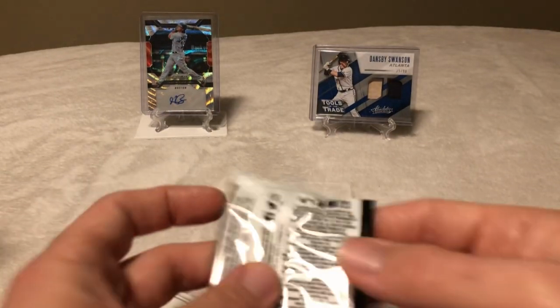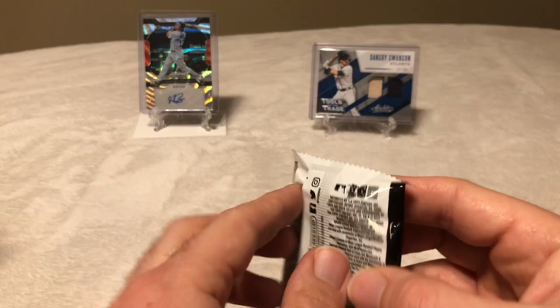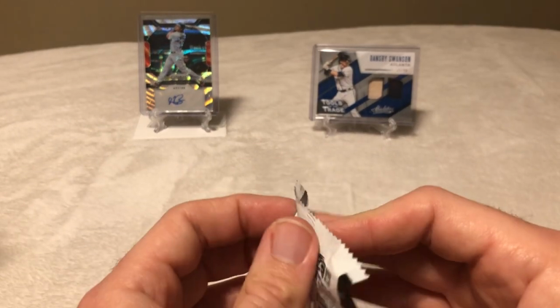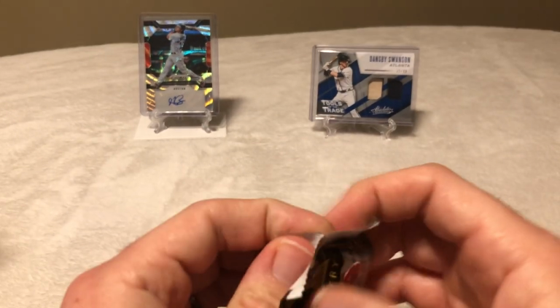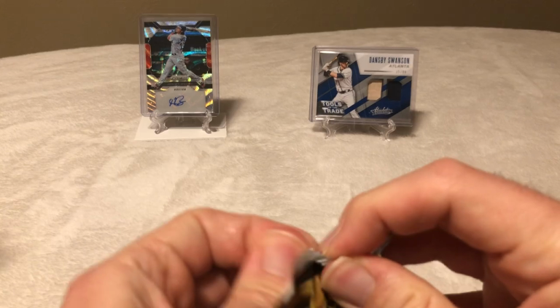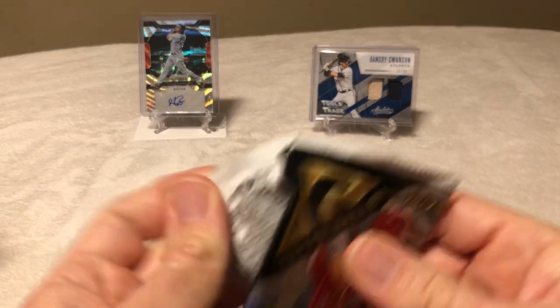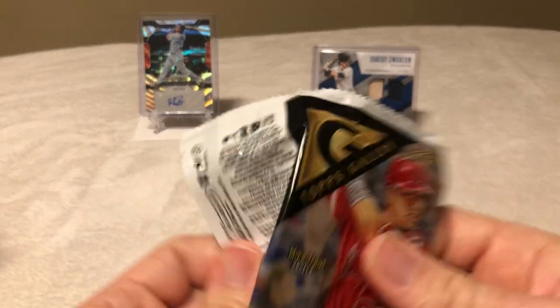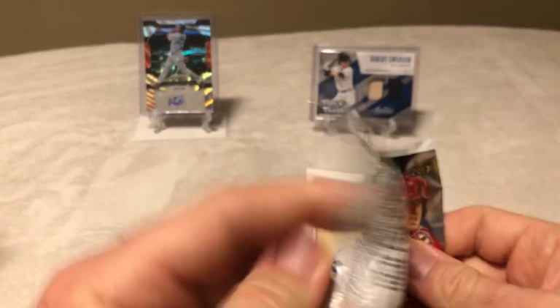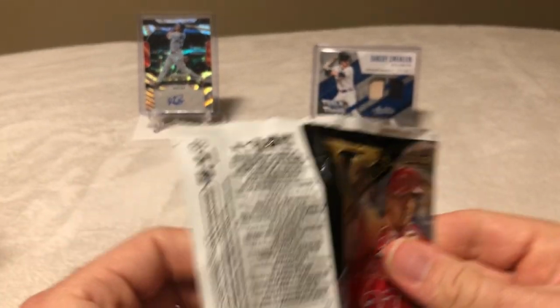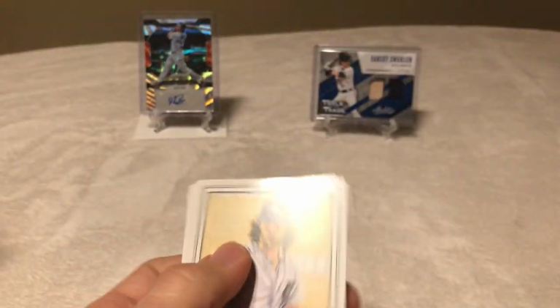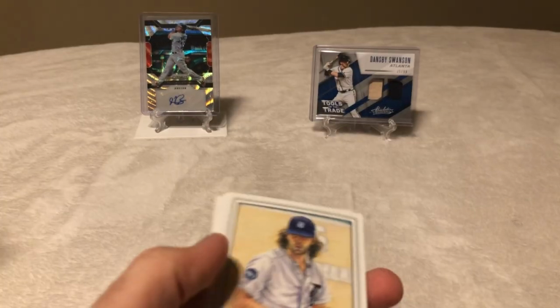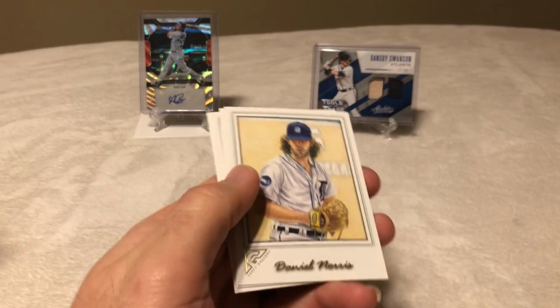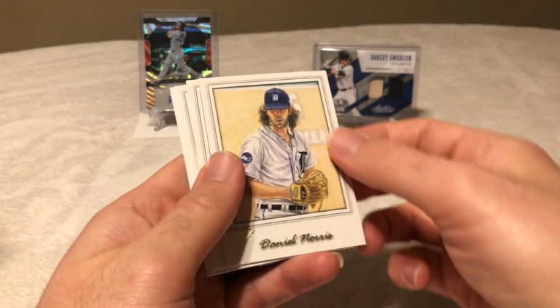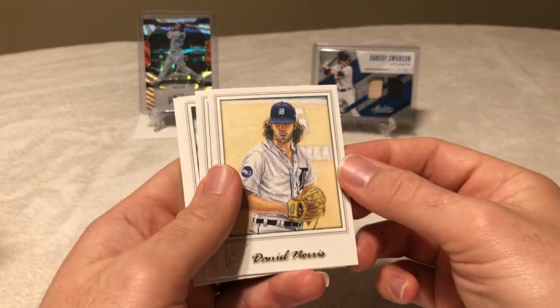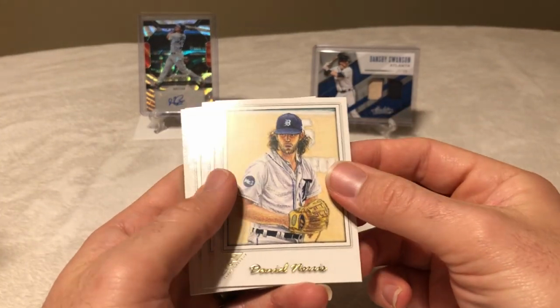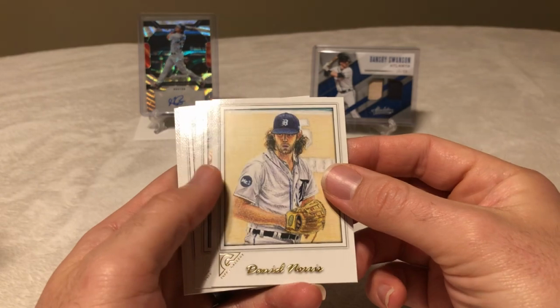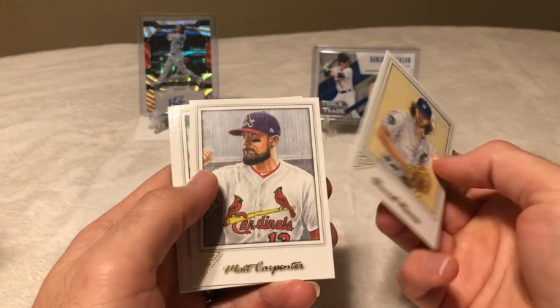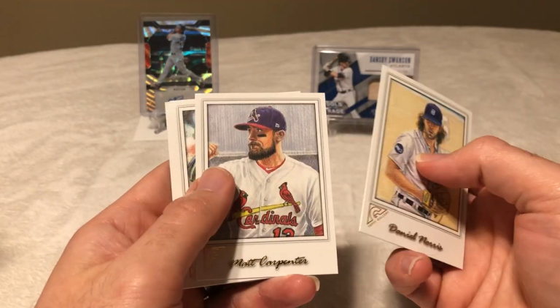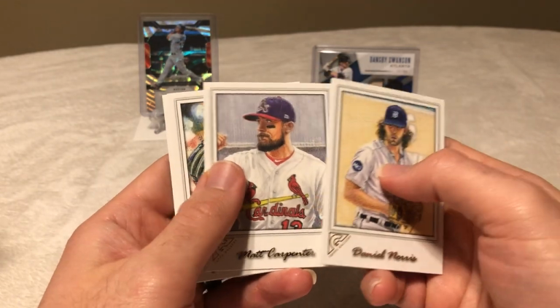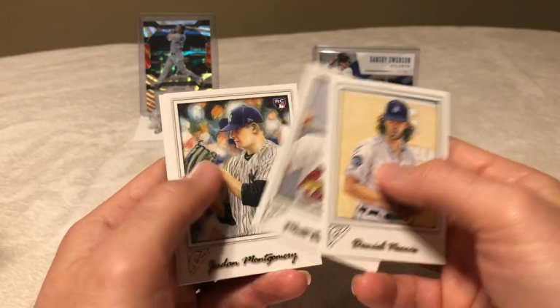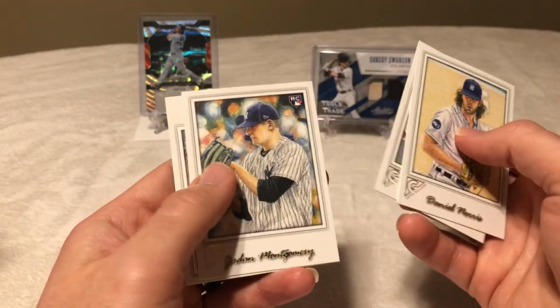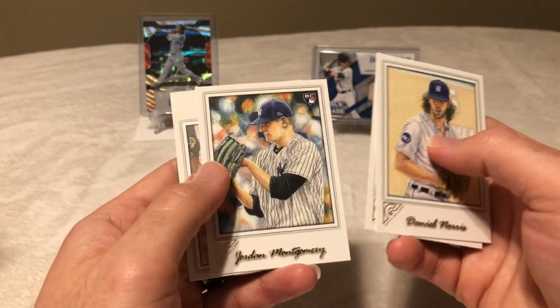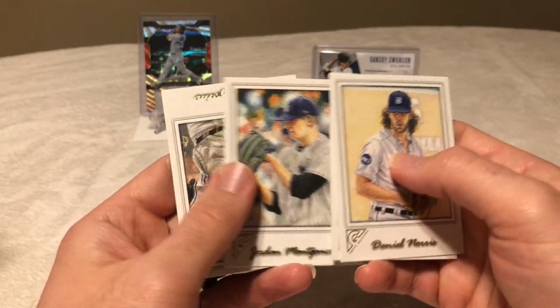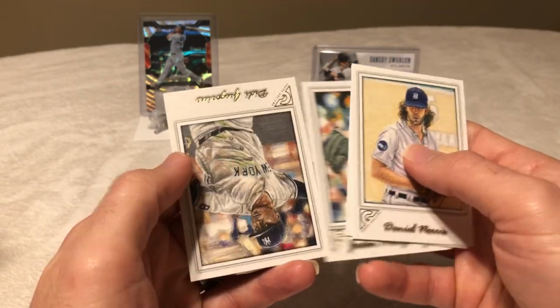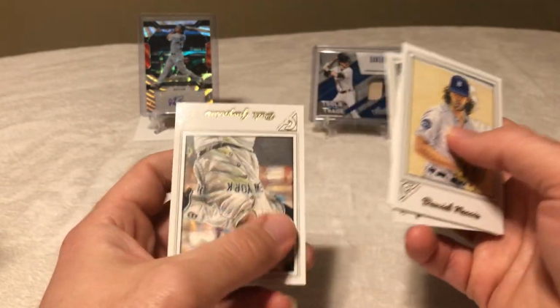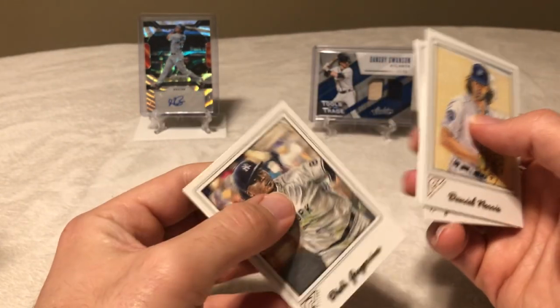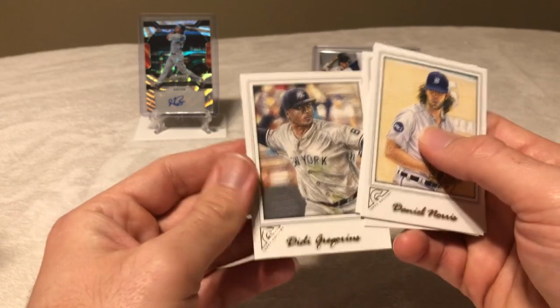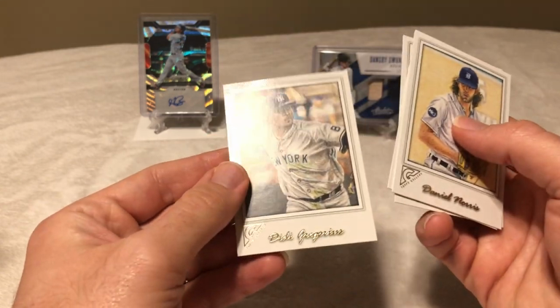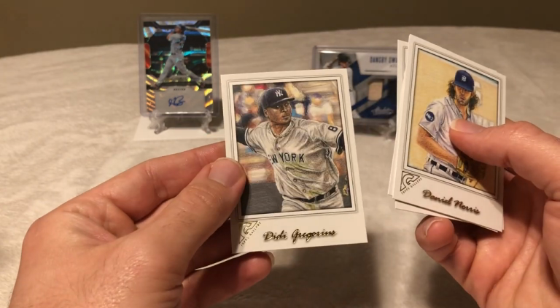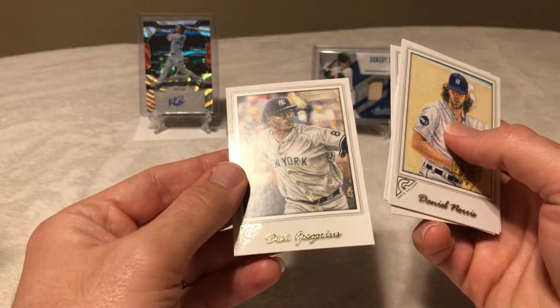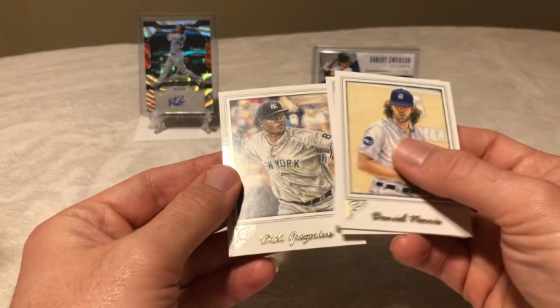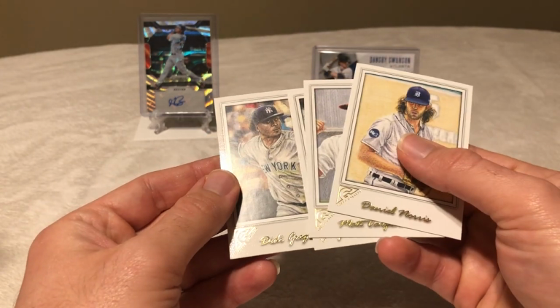All right, last pack — last chance for an Aaron Judge. We got Daniel Norris, Matt Carpenter, Jordan Montgomery rookie, and Didi Gregorius.